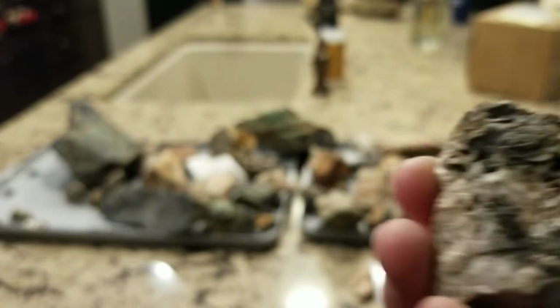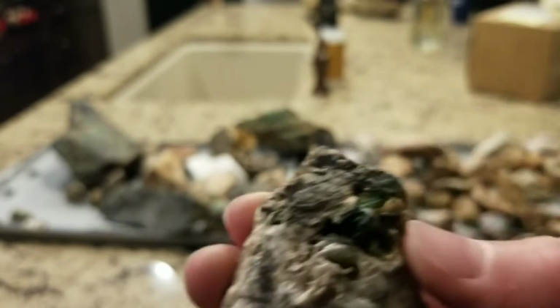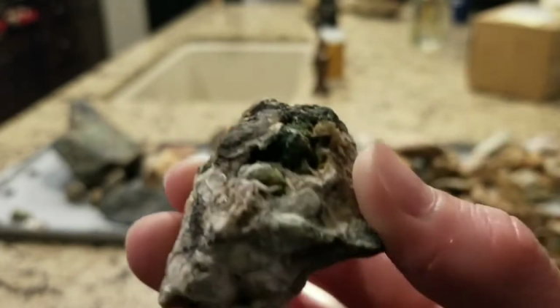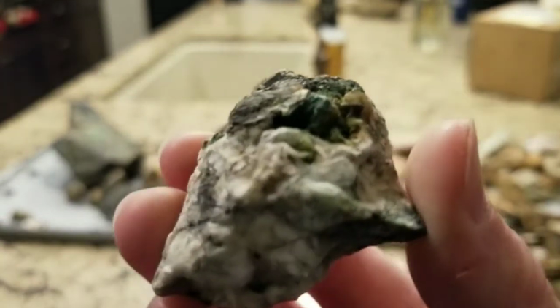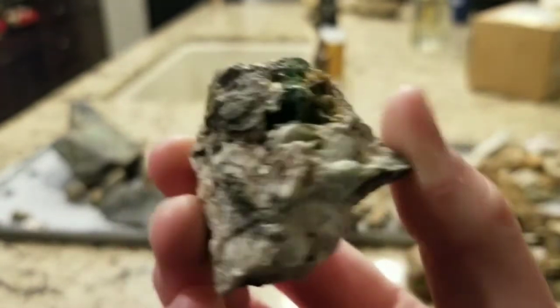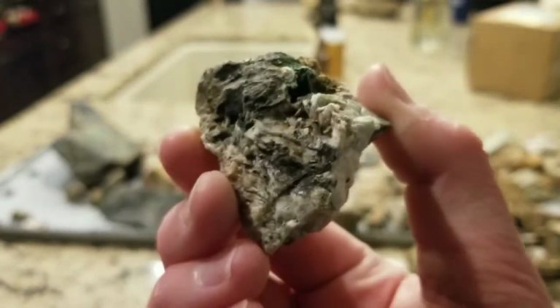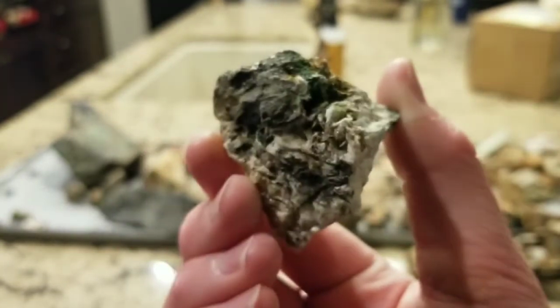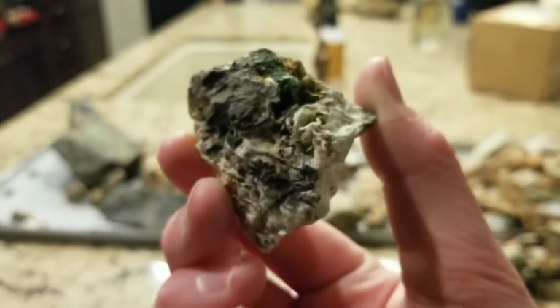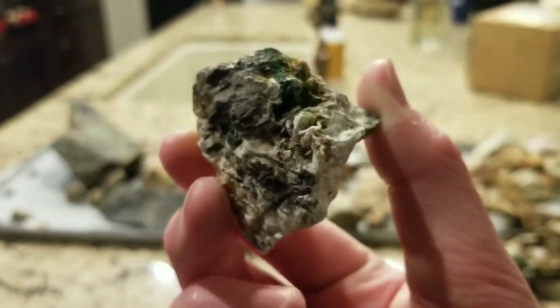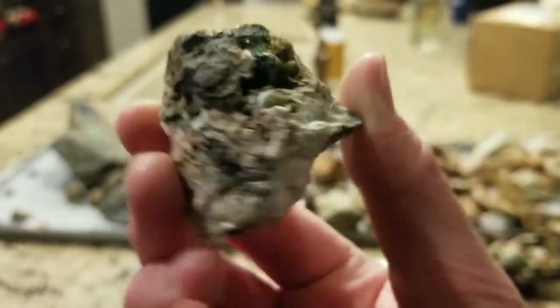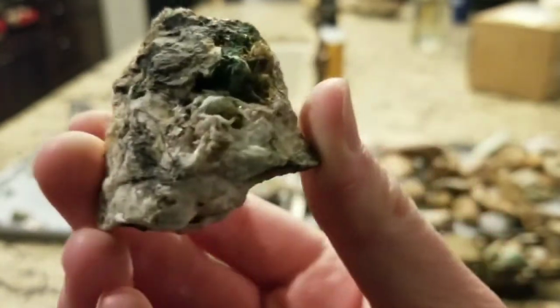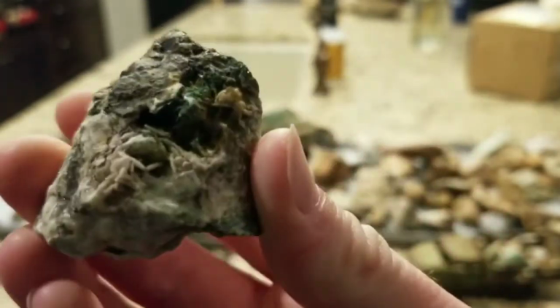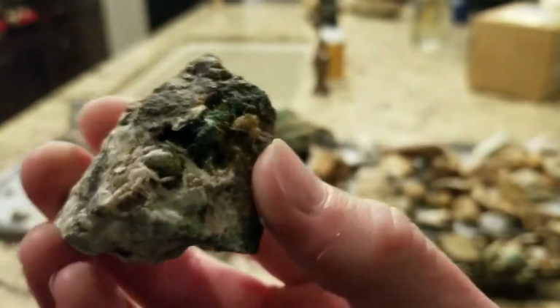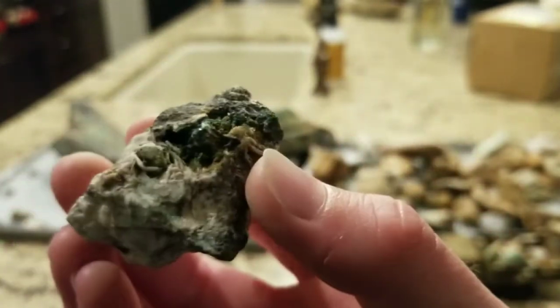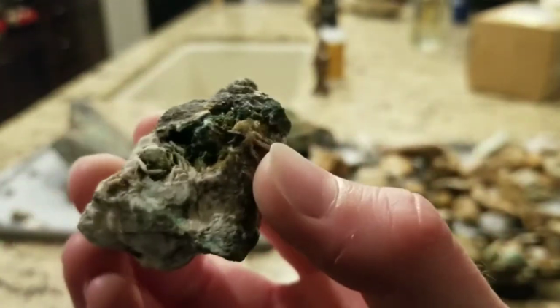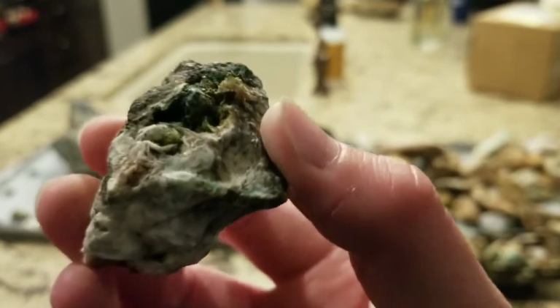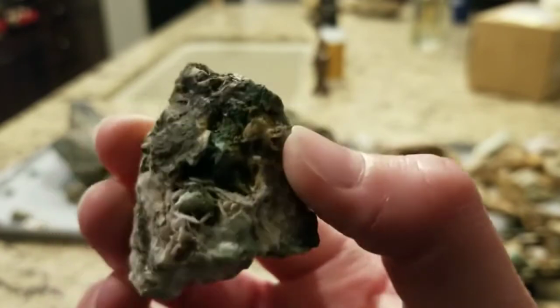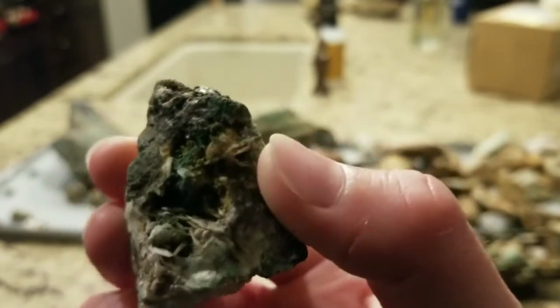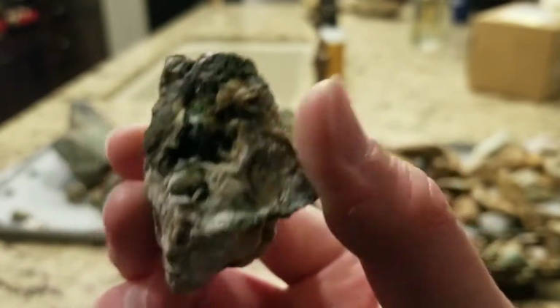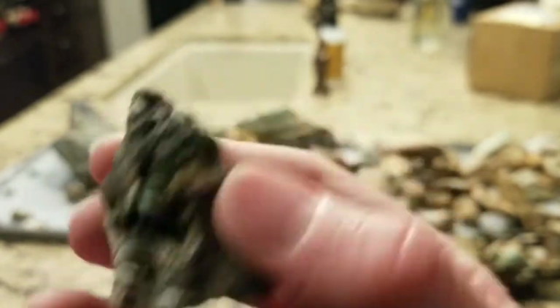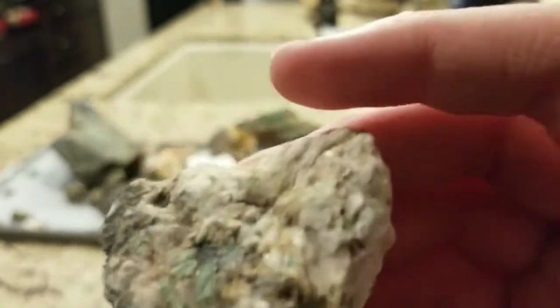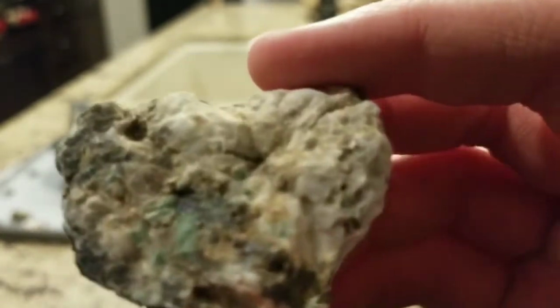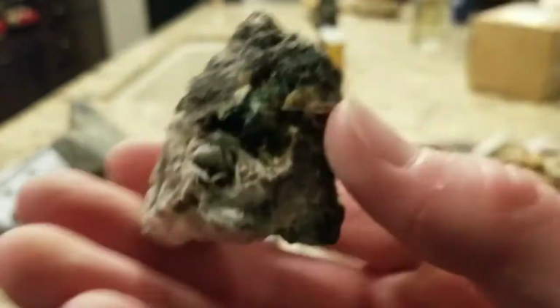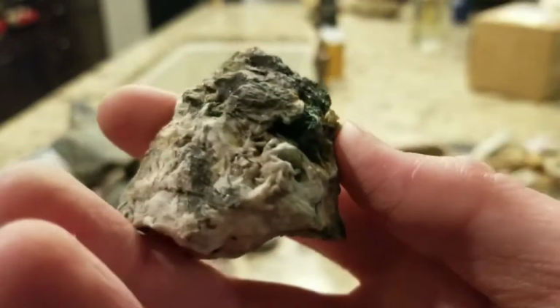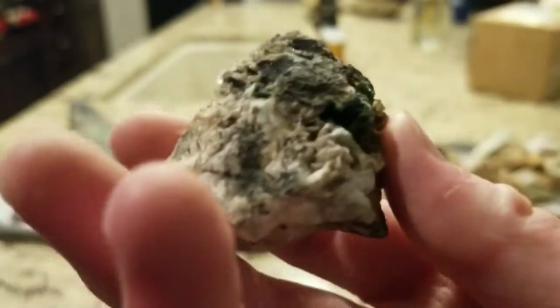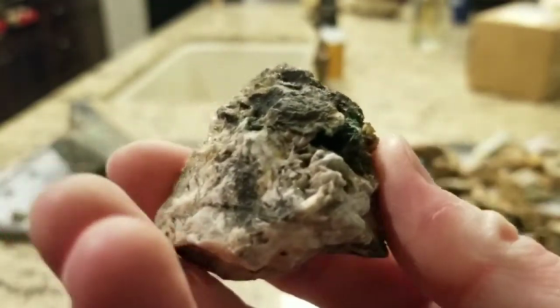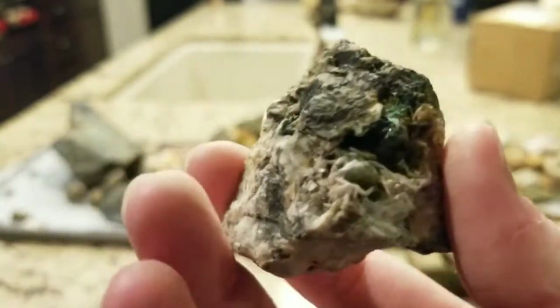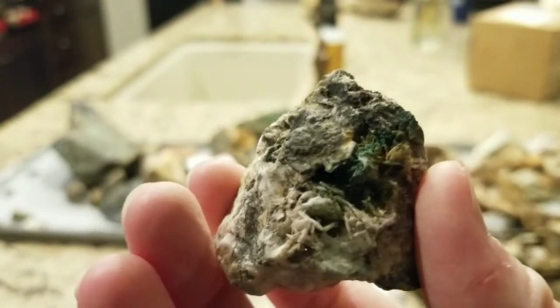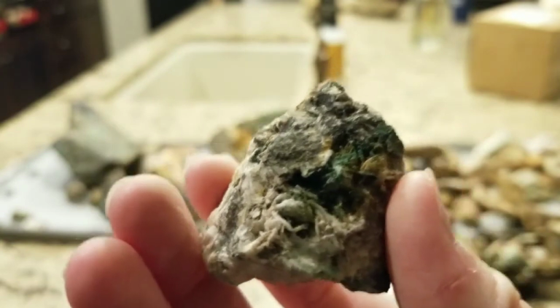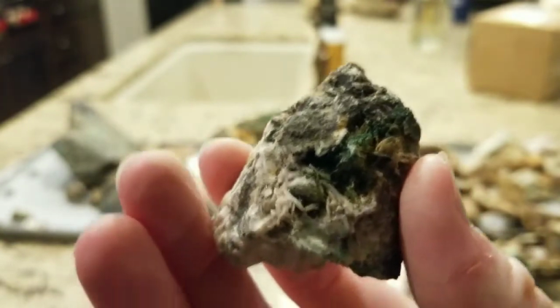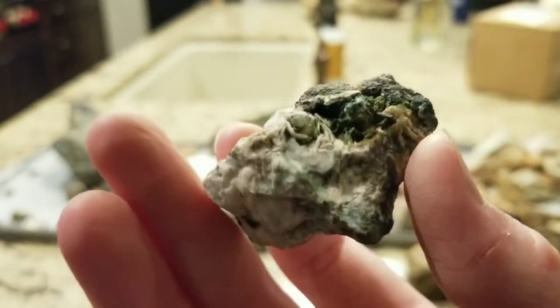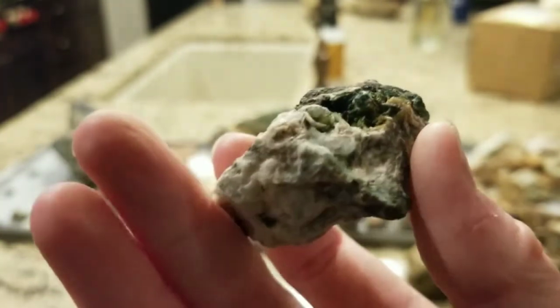Here's another piece of barite with little barite blades in it, and then some little malachite — you can see the green part there, which is really cool. I really like this one.